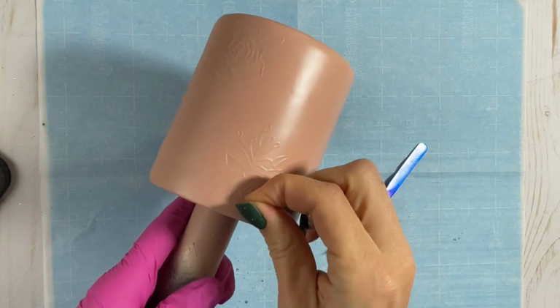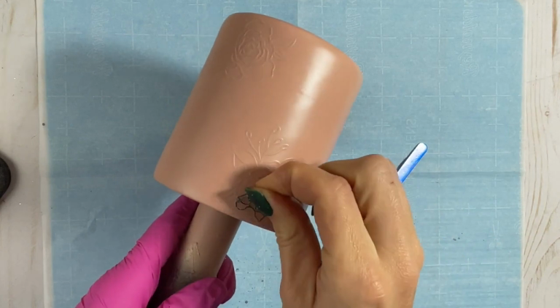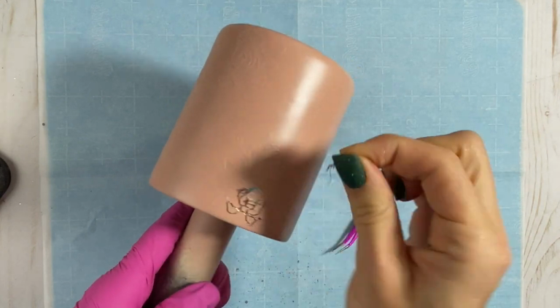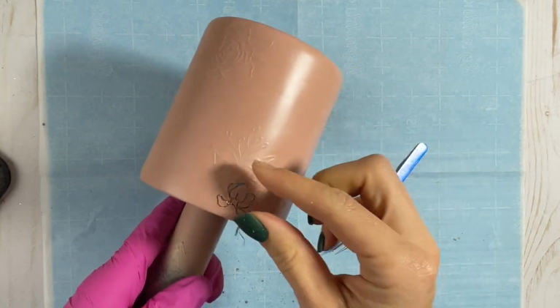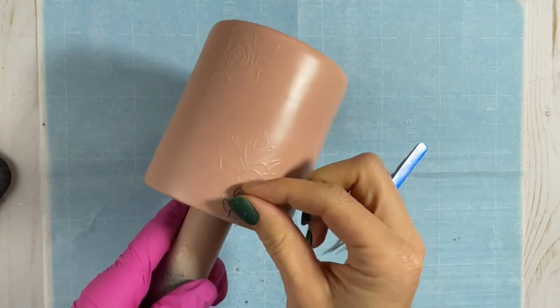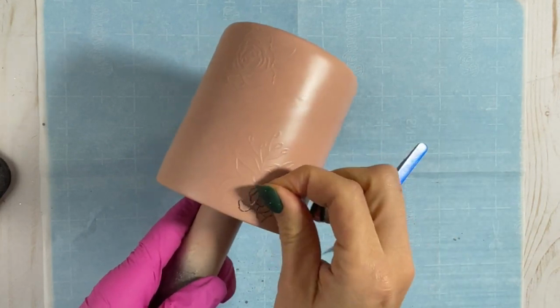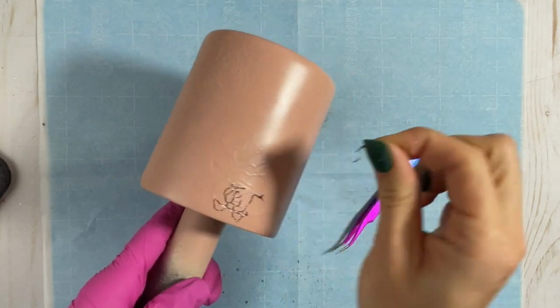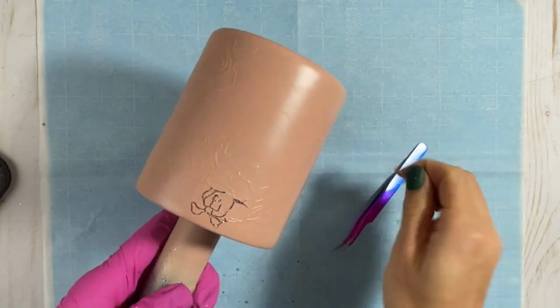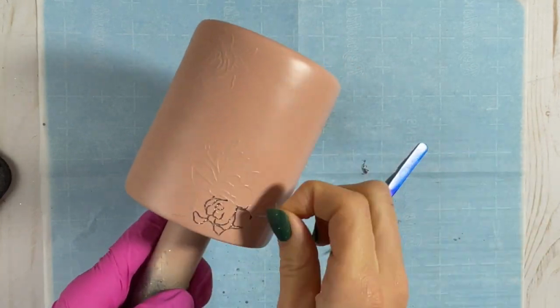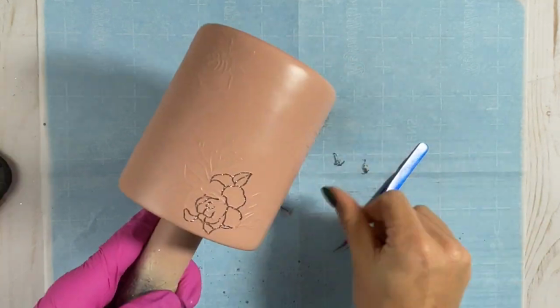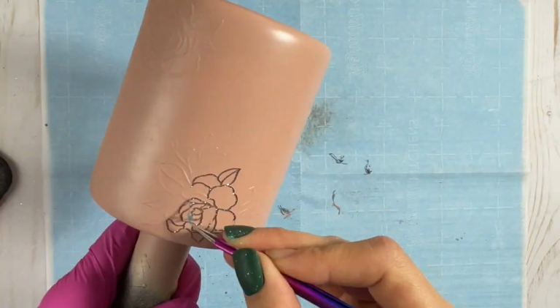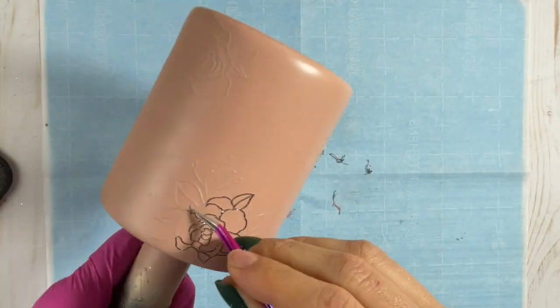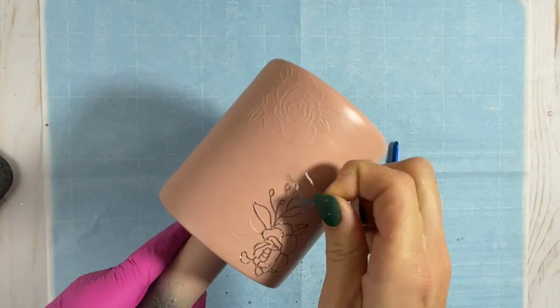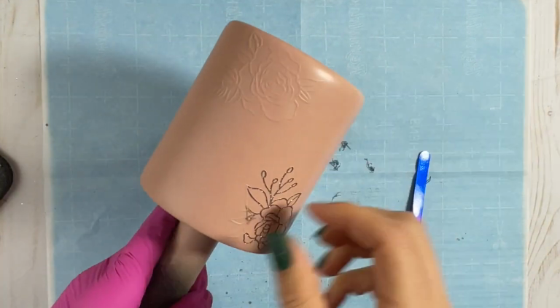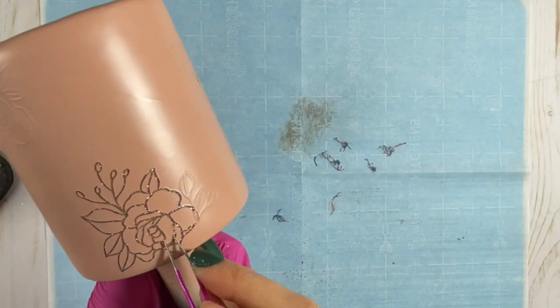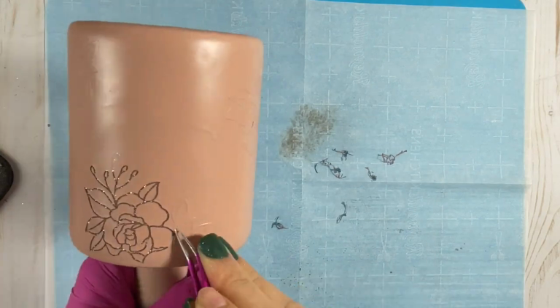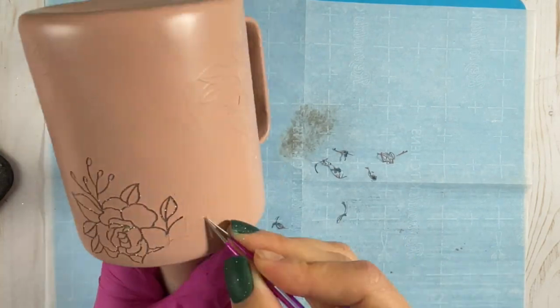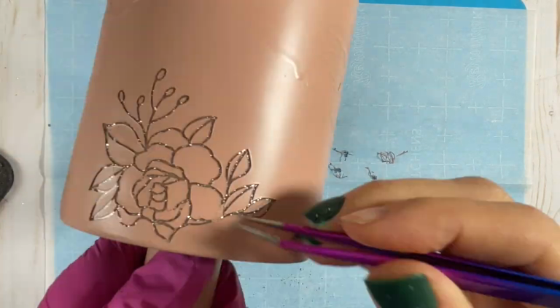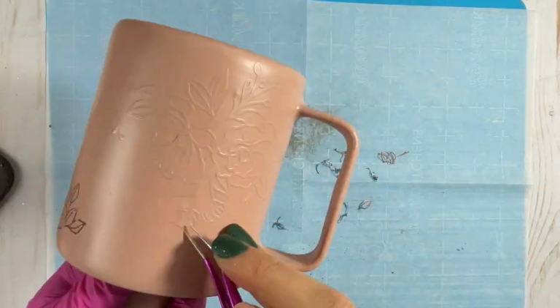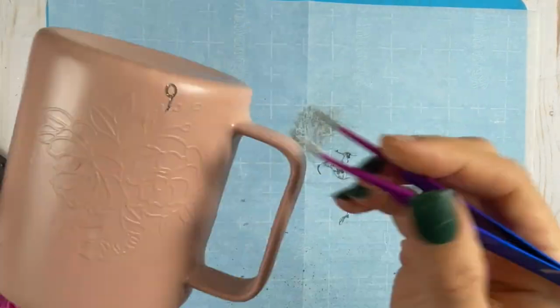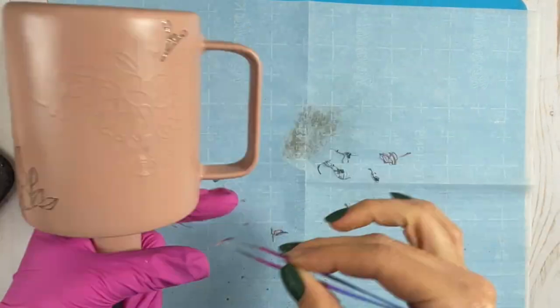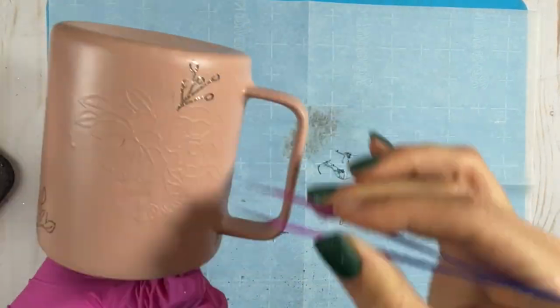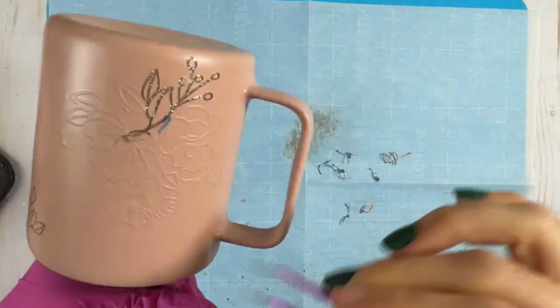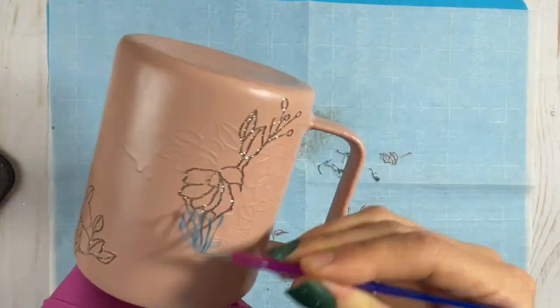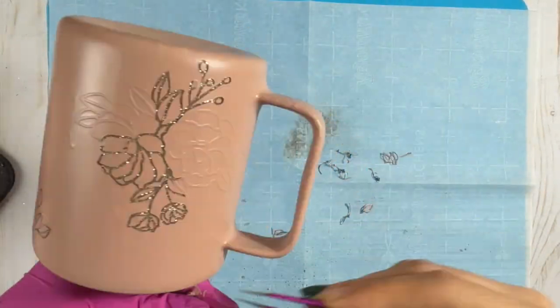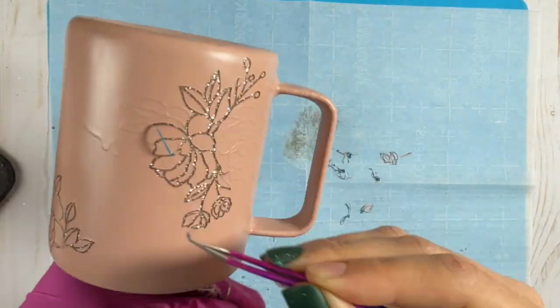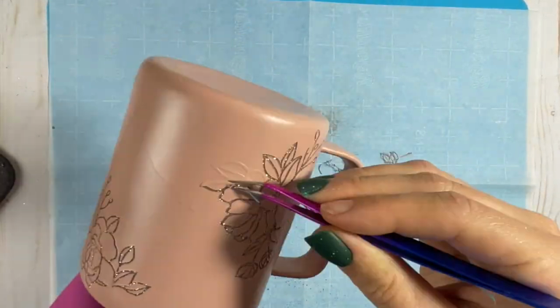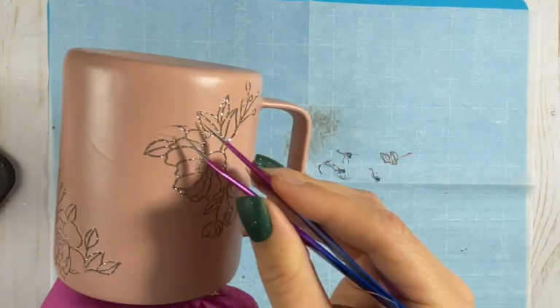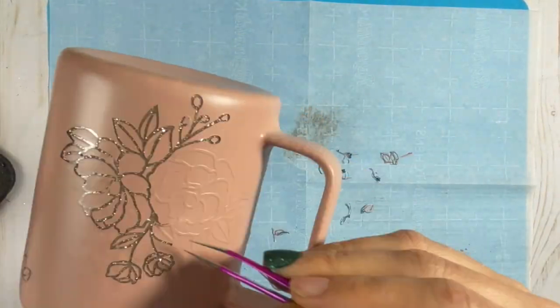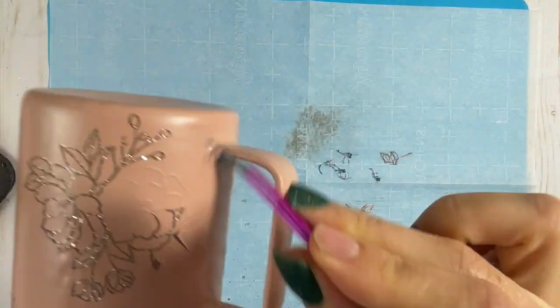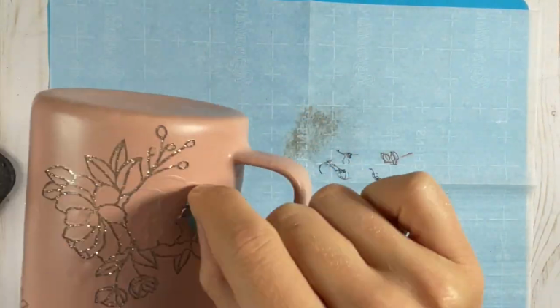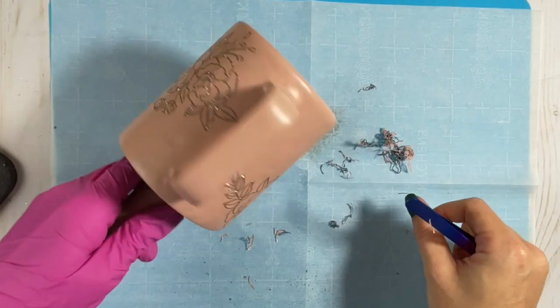I got it lifted with my tweezers and then used my fingers to pick them up. We want to be very, very careful with this step because you don't want to scratch your paint and mess up your delicate peekaboo.